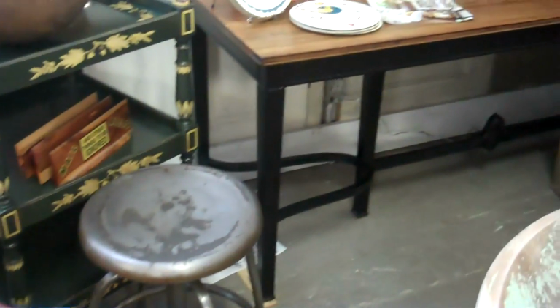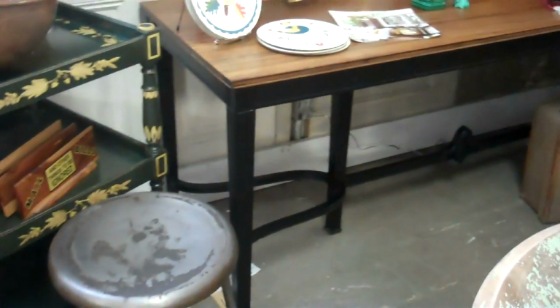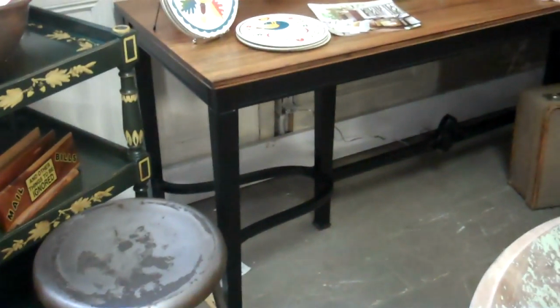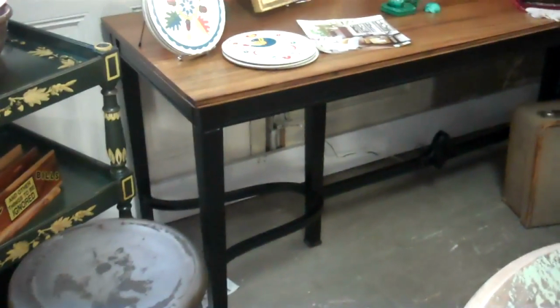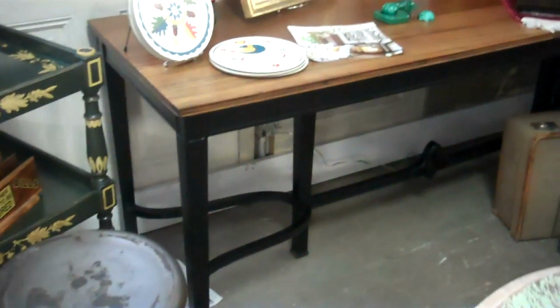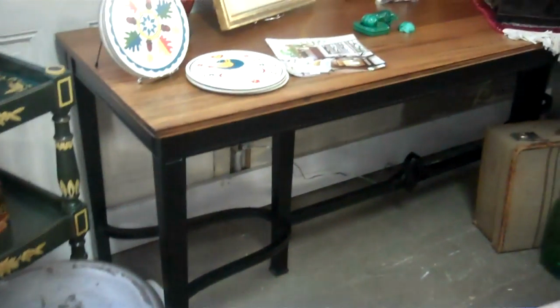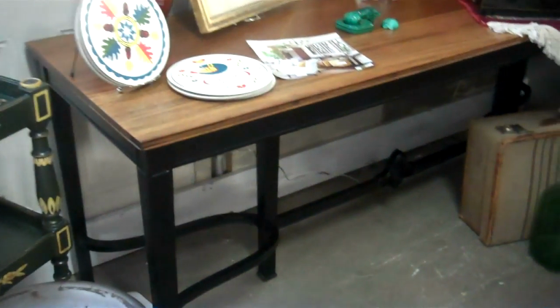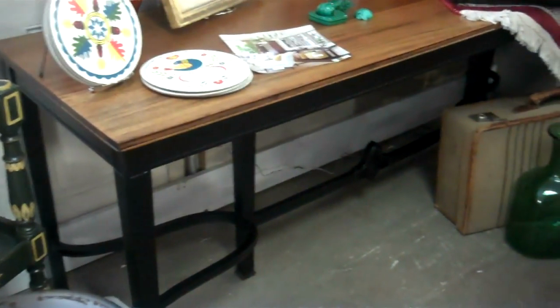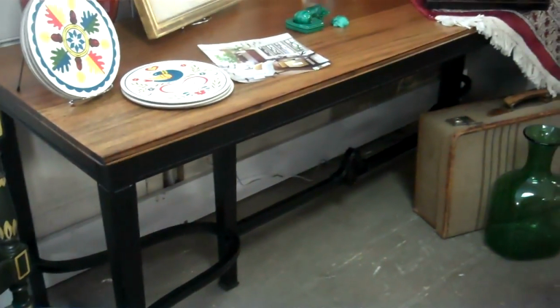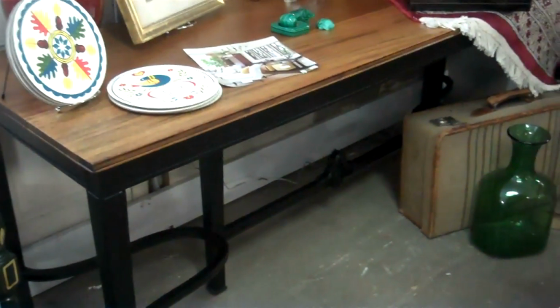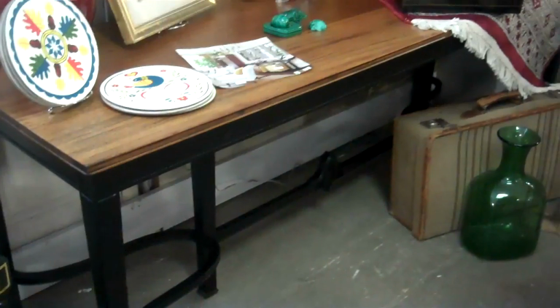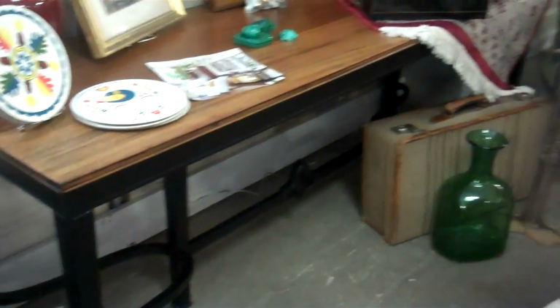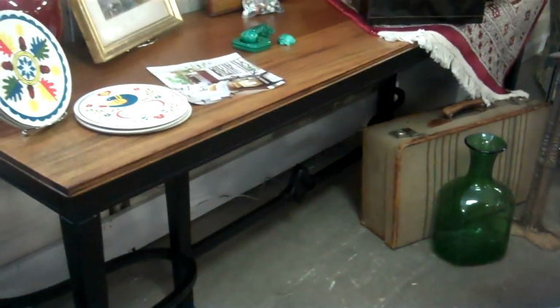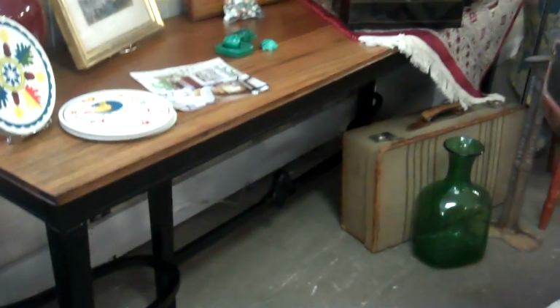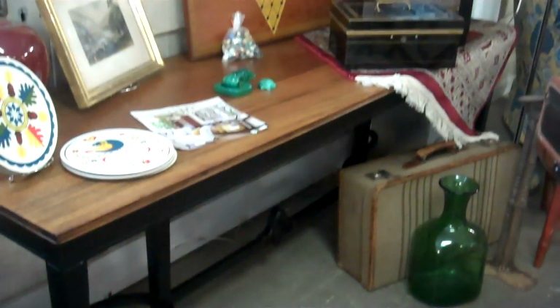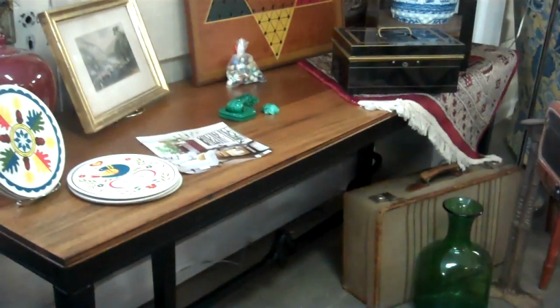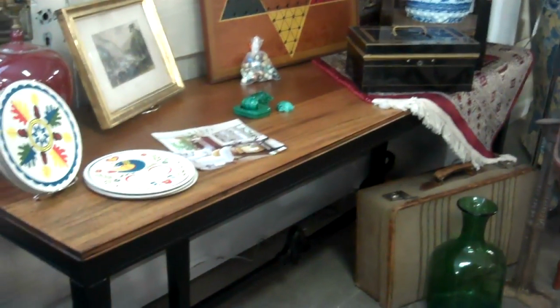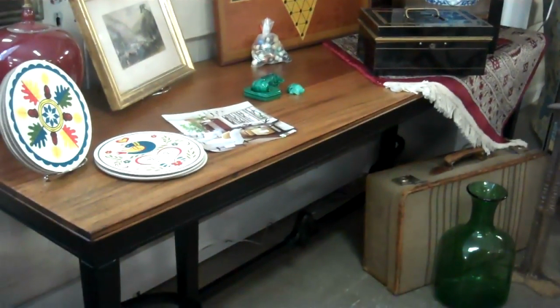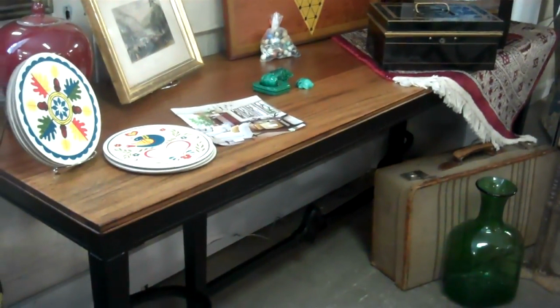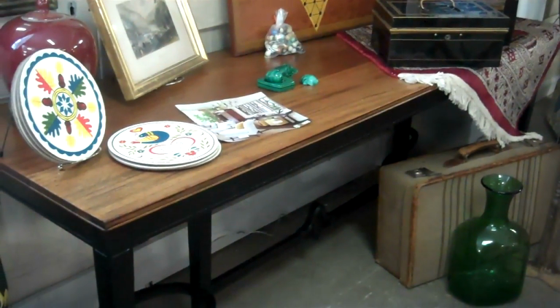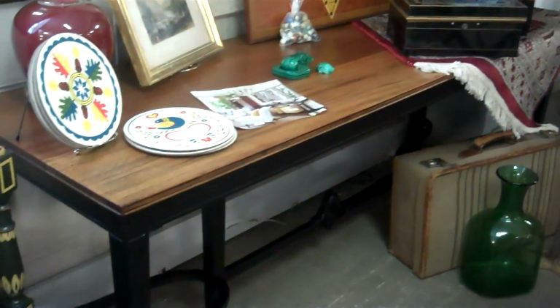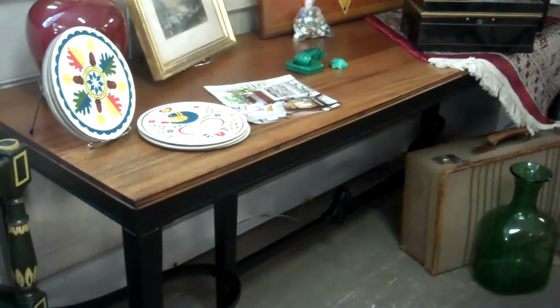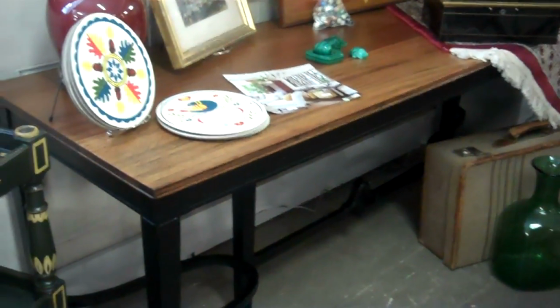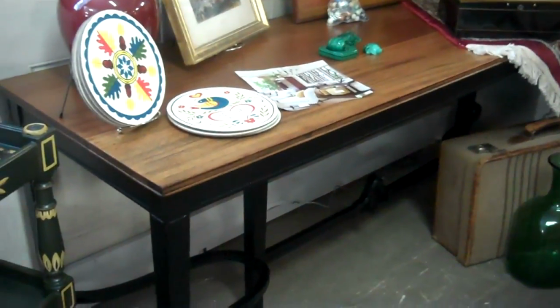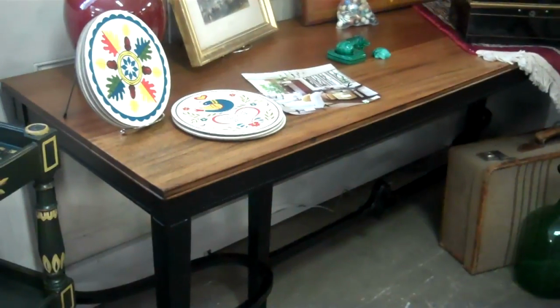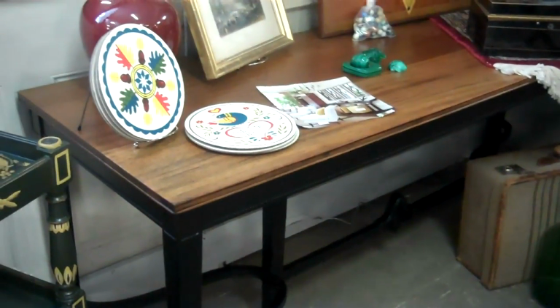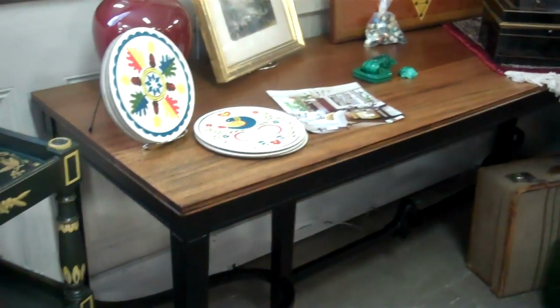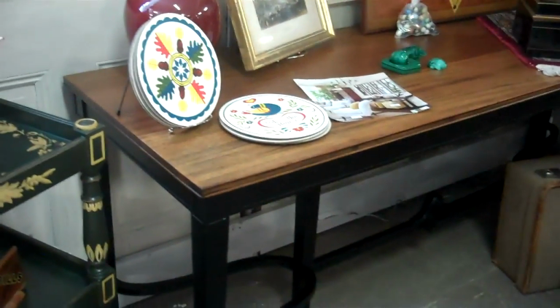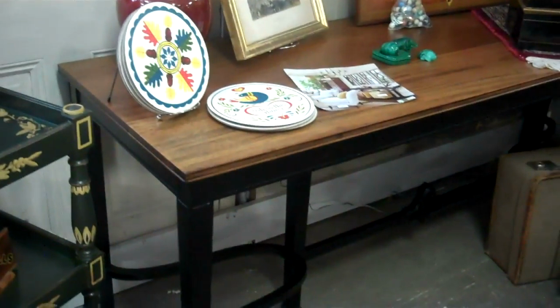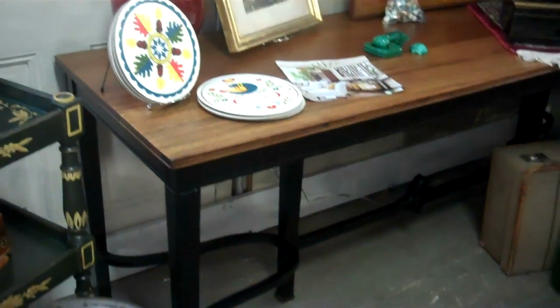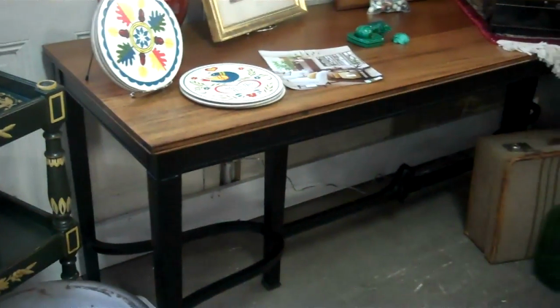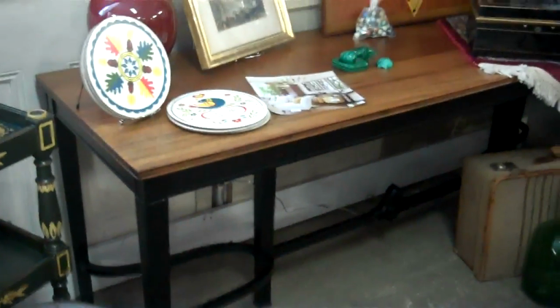This is an awesome sofa table. It's a big table, pretty long. I don't know if you can see it strapped under that rug over there, but it has a light wood top and a black base with a trestle.